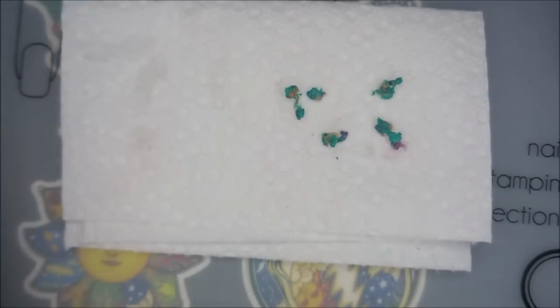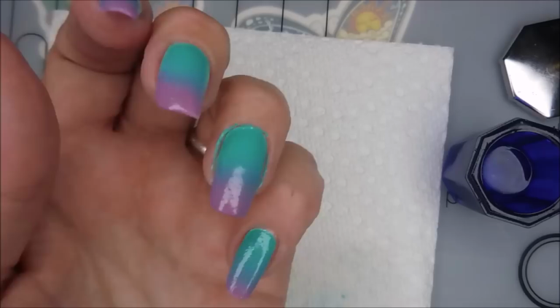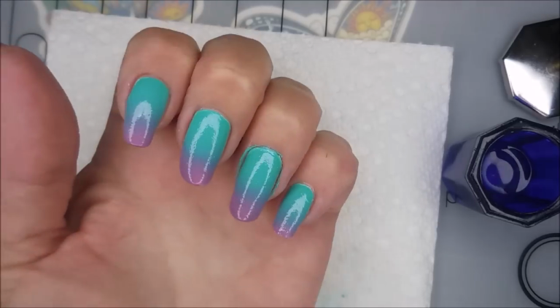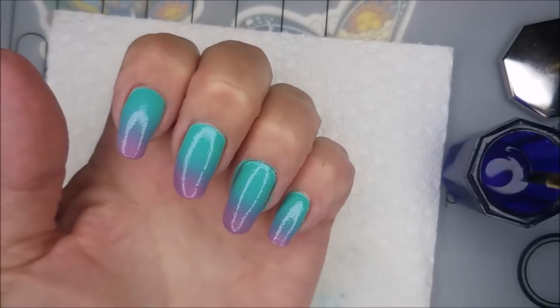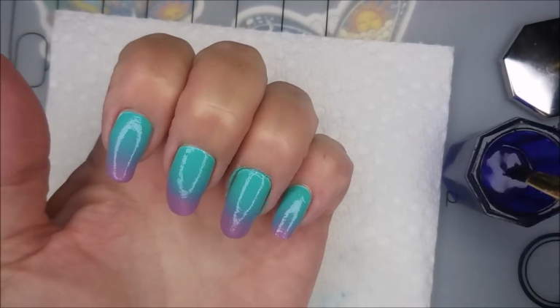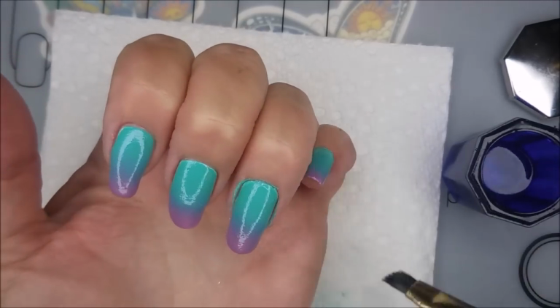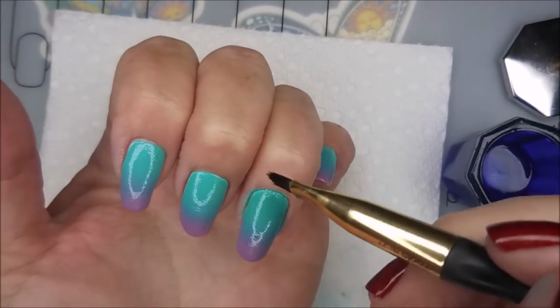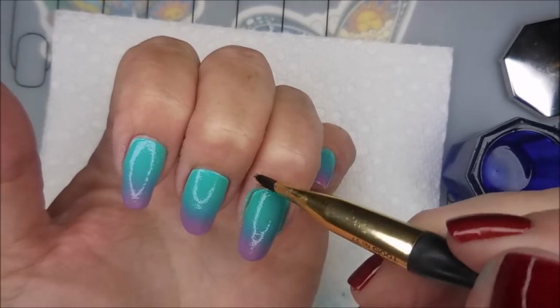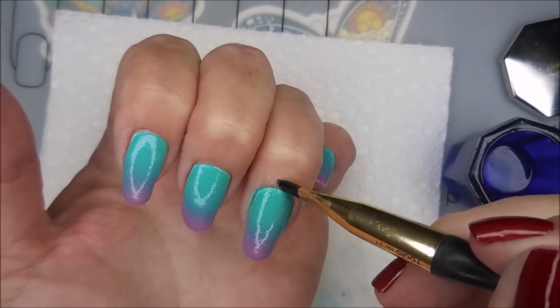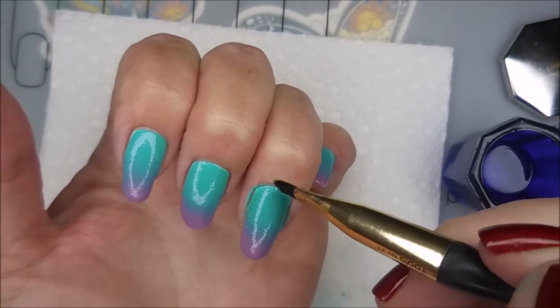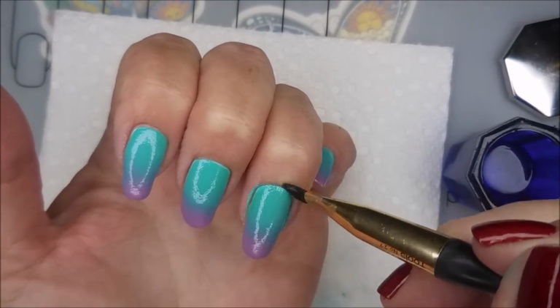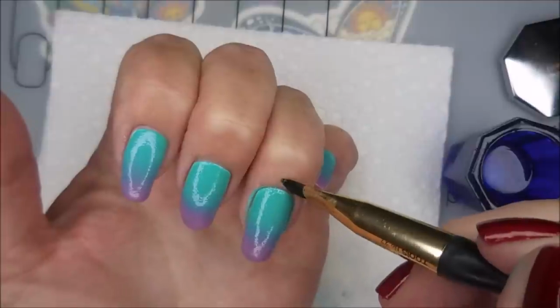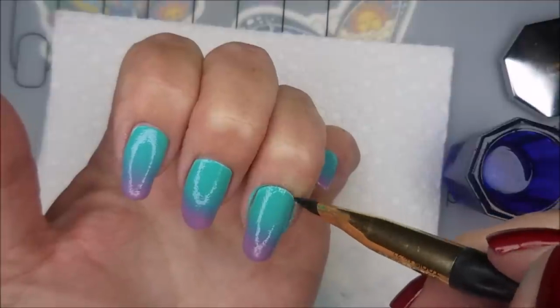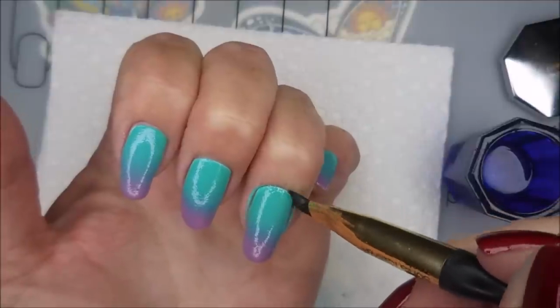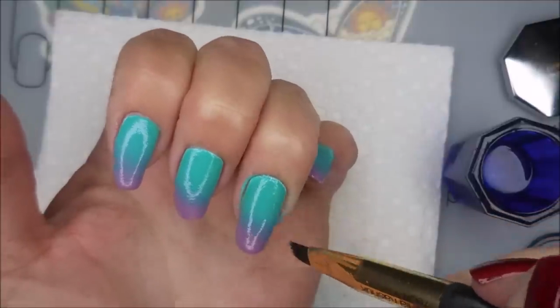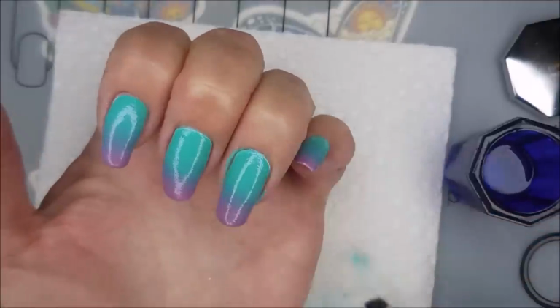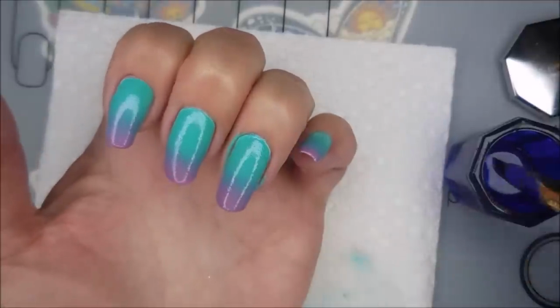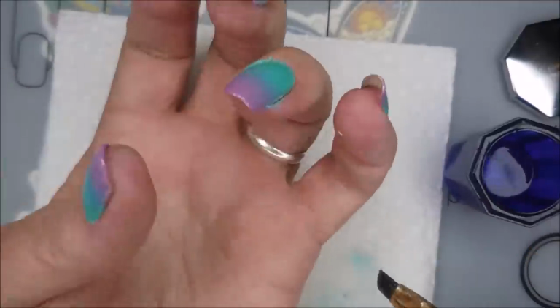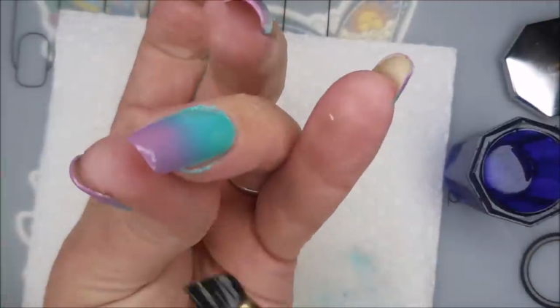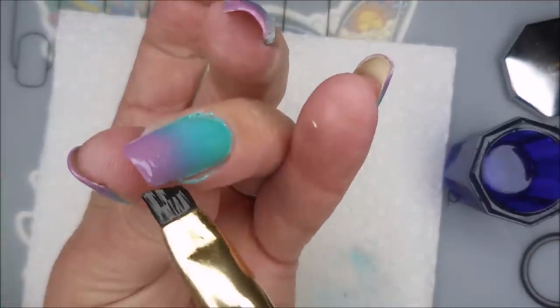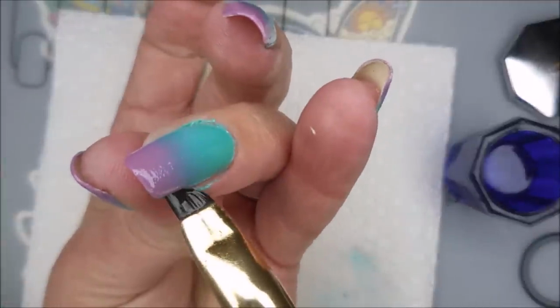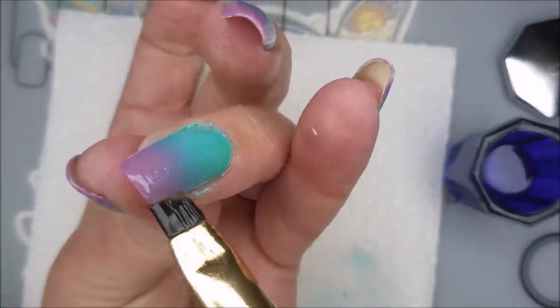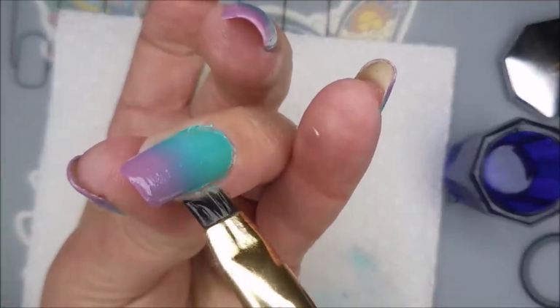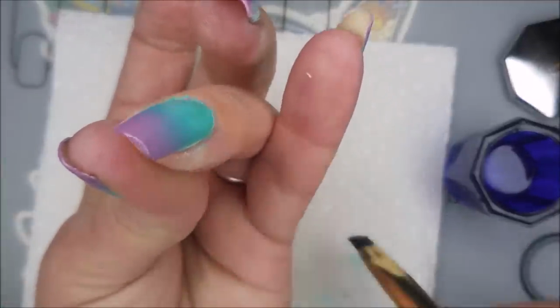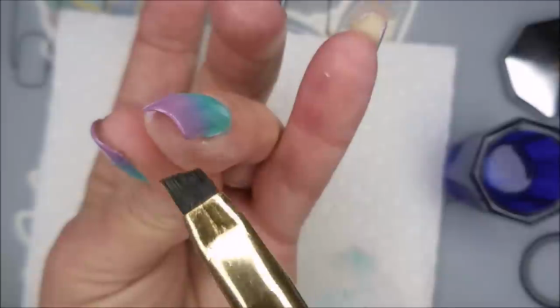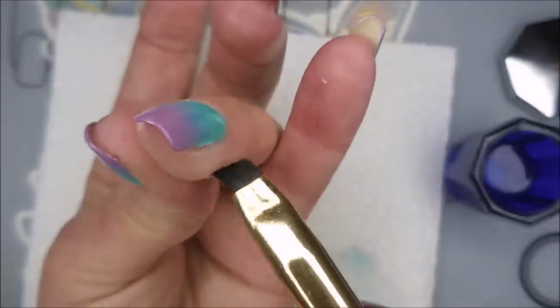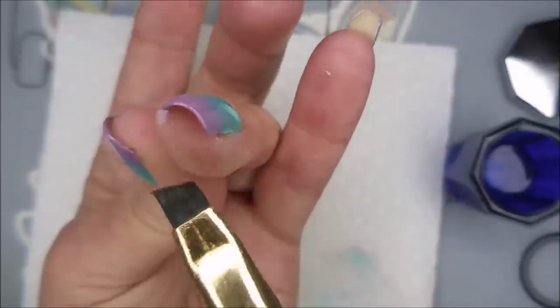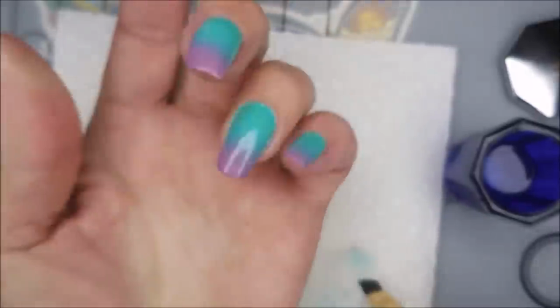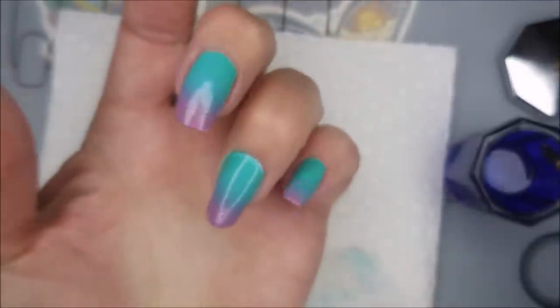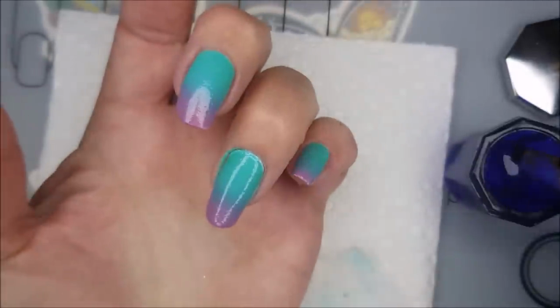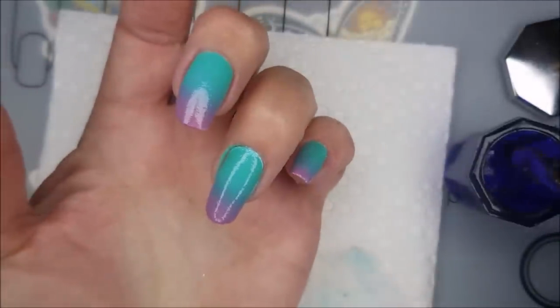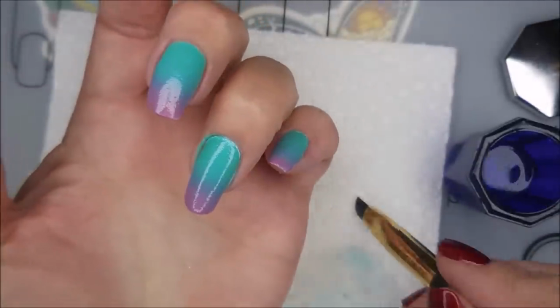Now we're going to do a little bit of cleanup with some acetone and a cleanup brush. You can use regular nail polish remover — you don't have to use acetone. I'm just quite impatient, so the pure acetone seems to work faster.